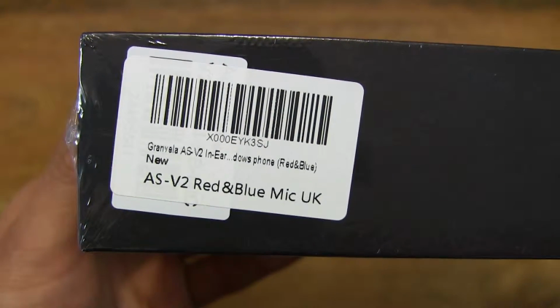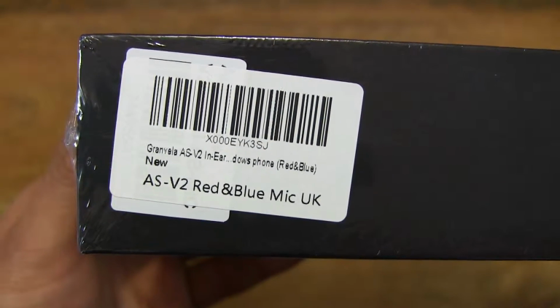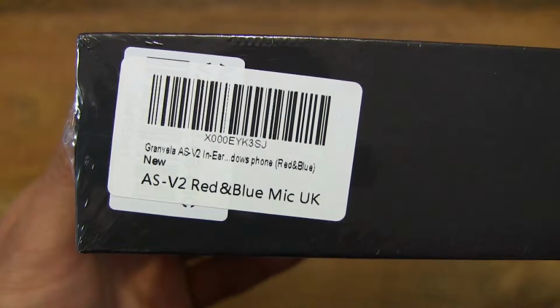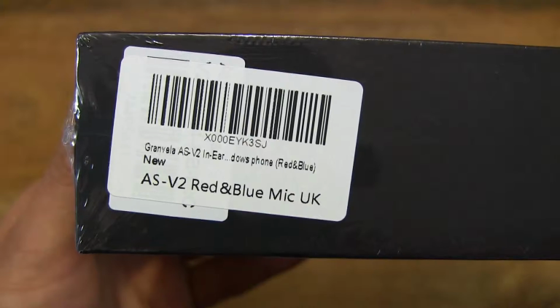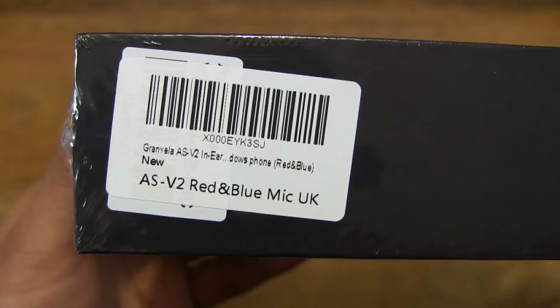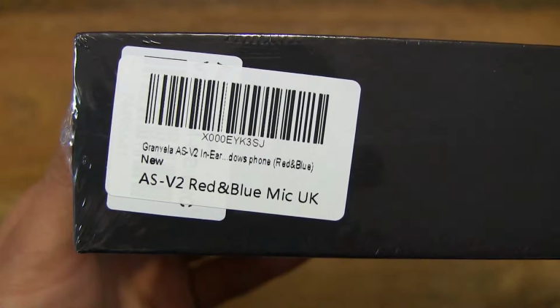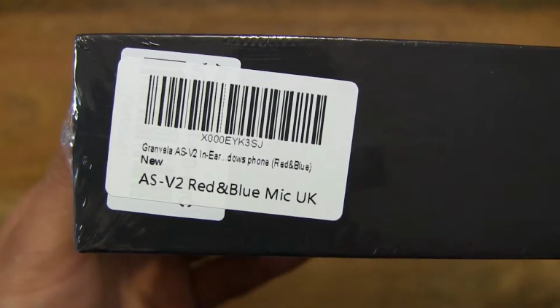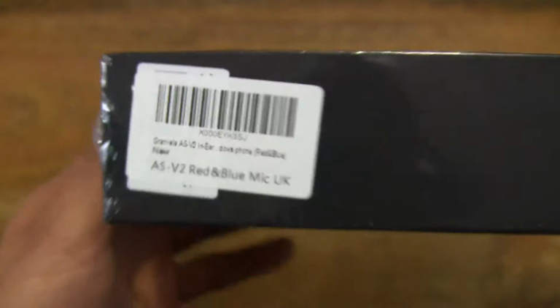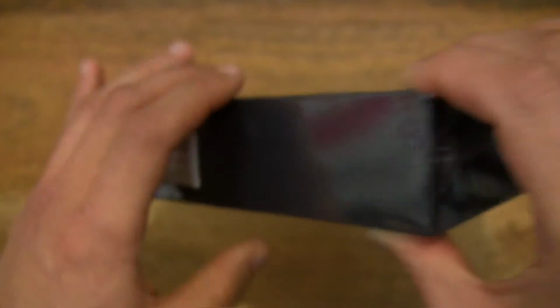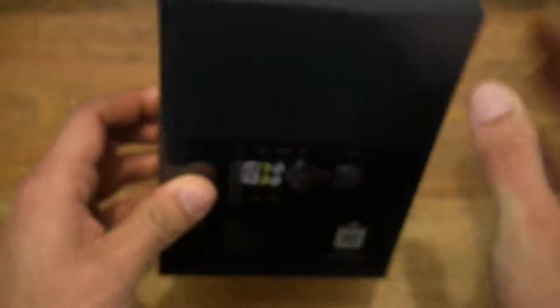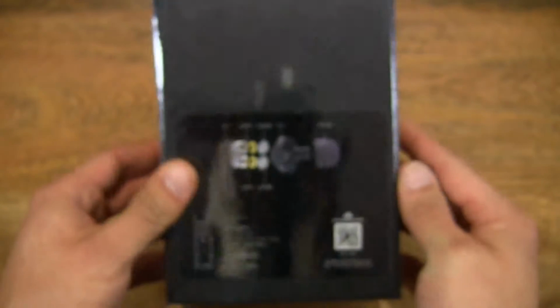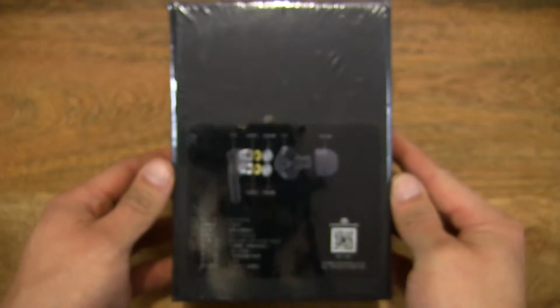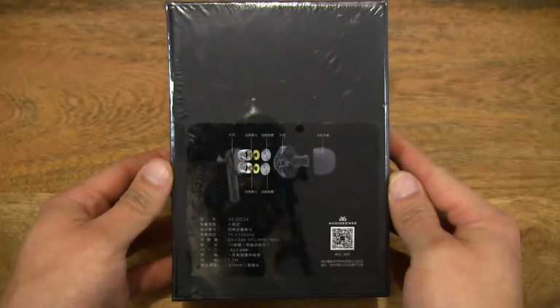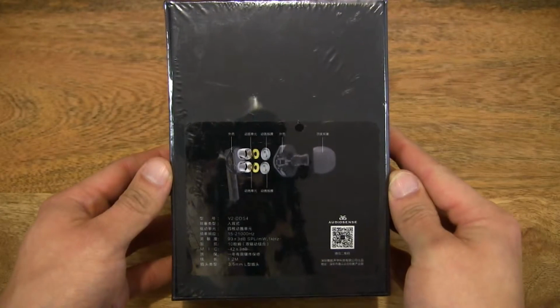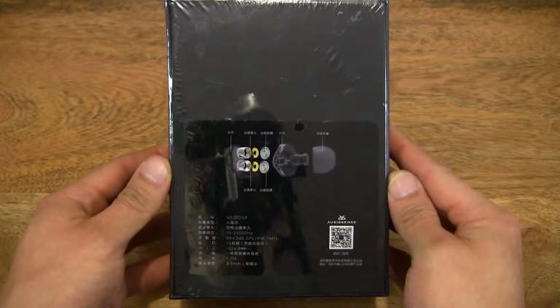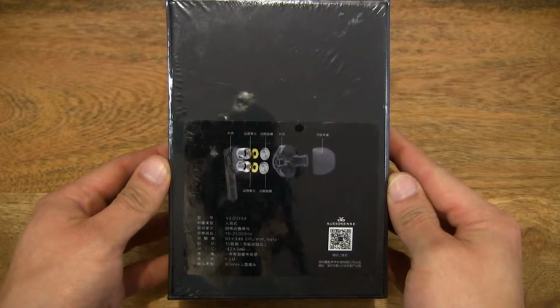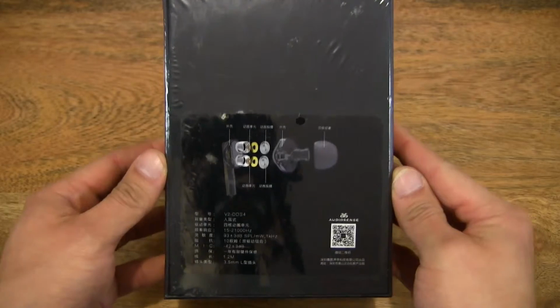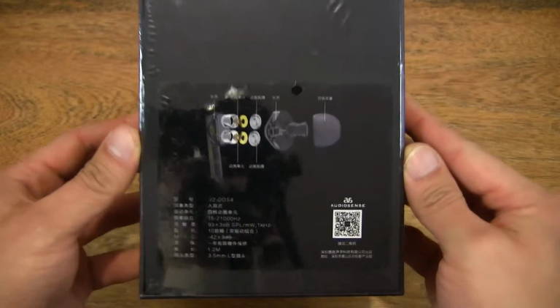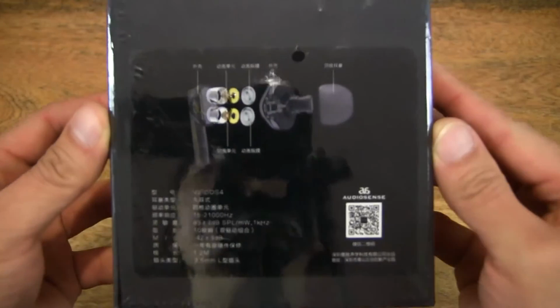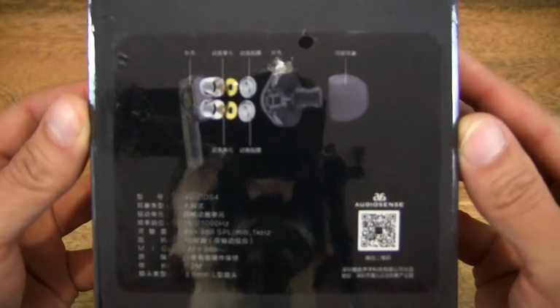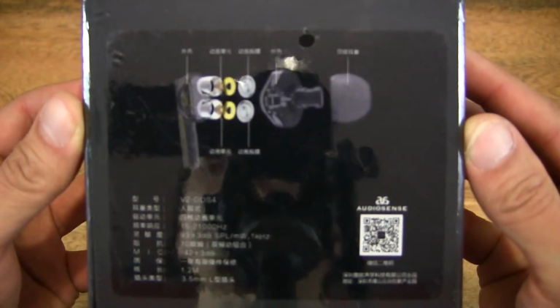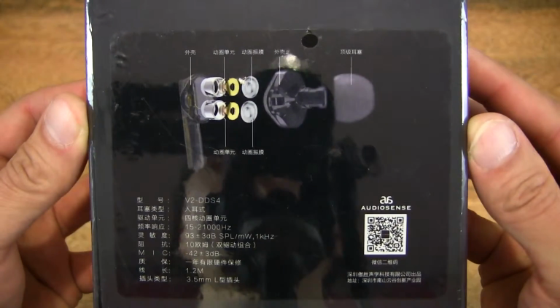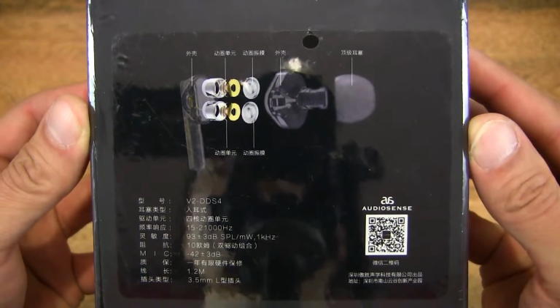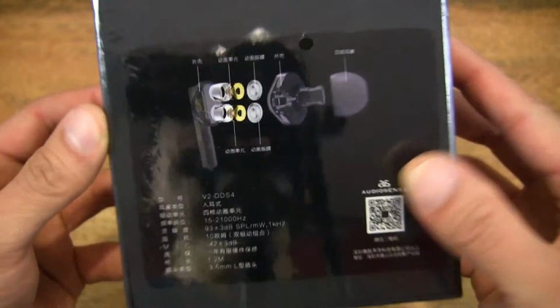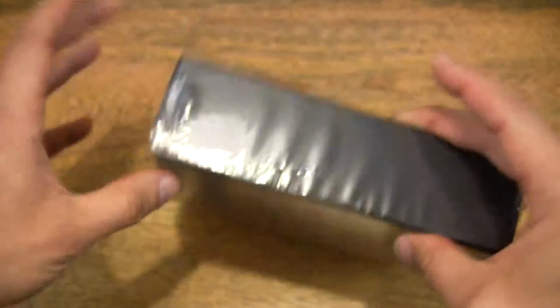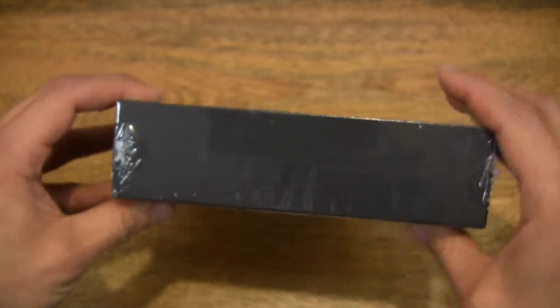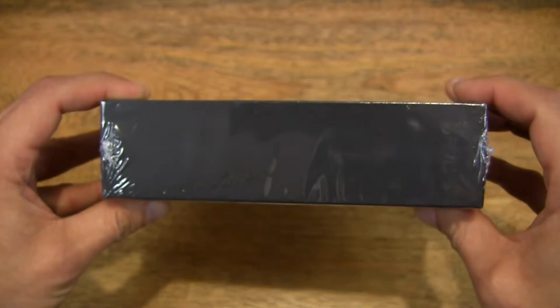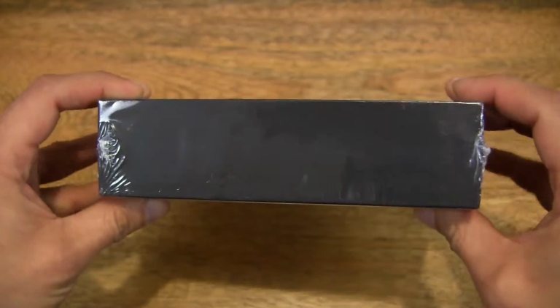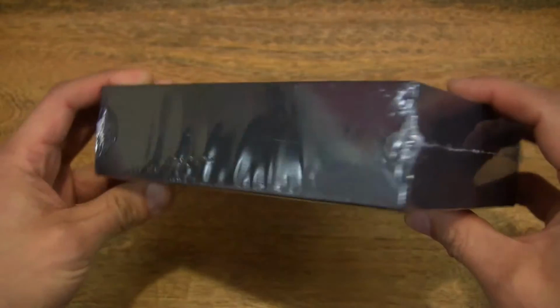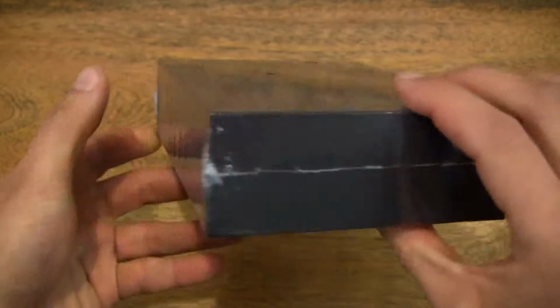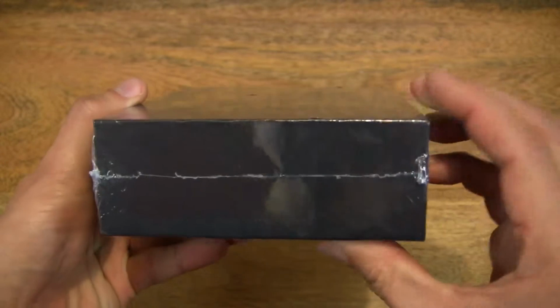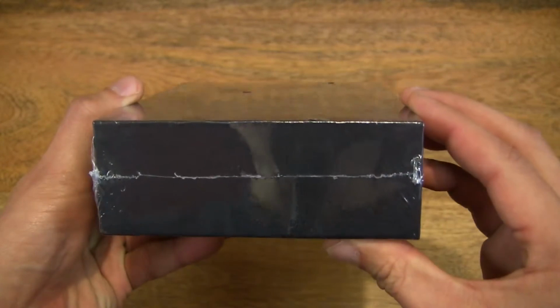This Granvila V2 Noise Isolating Earphones is in red and blue, but it's also available in grey, red, or blue. It's also available with or without a microphone.